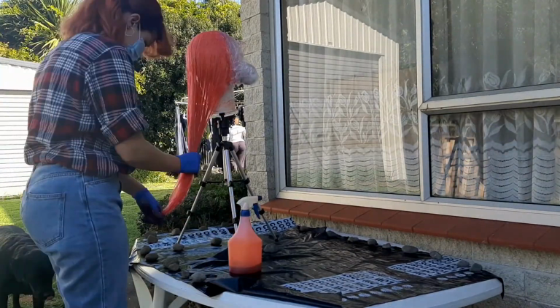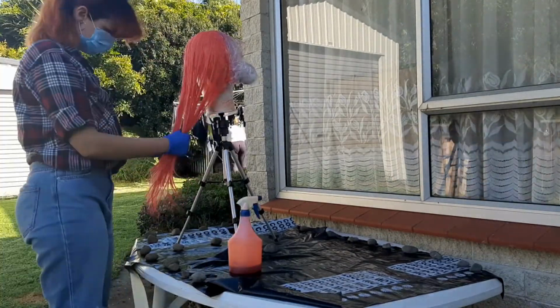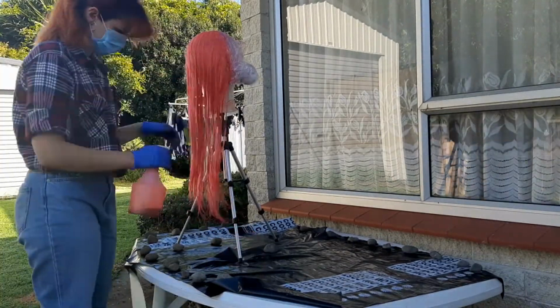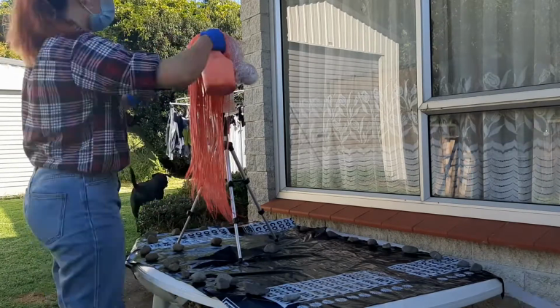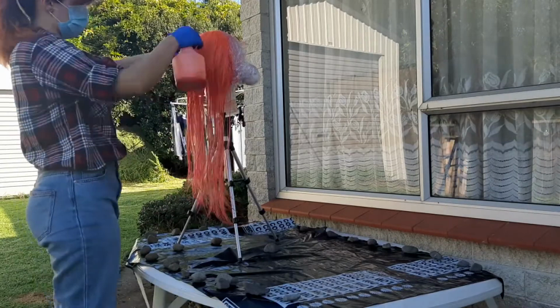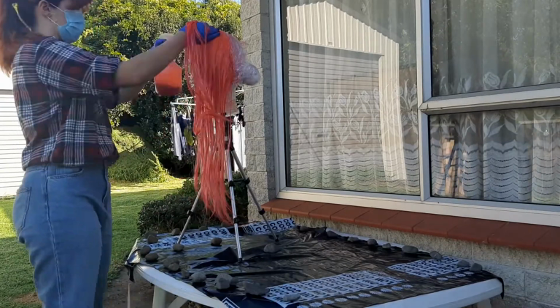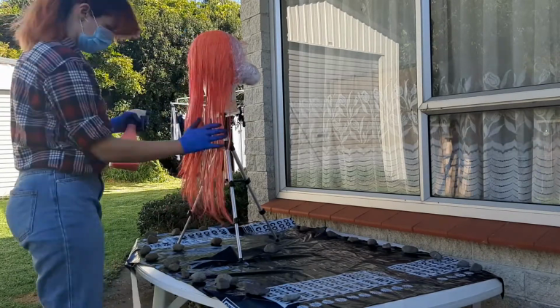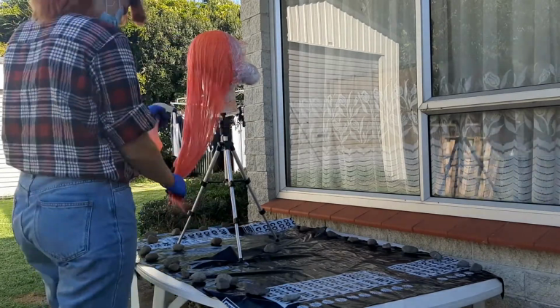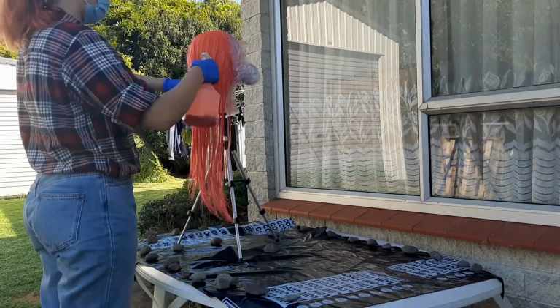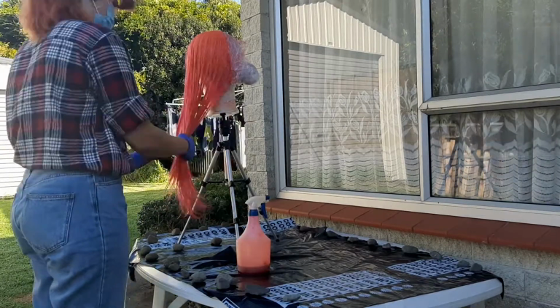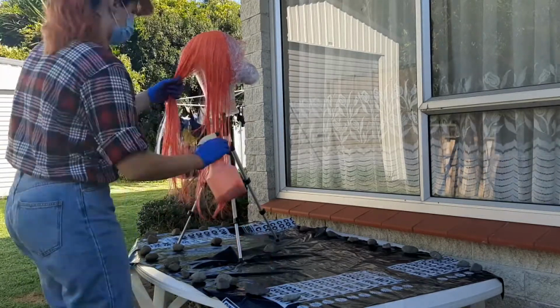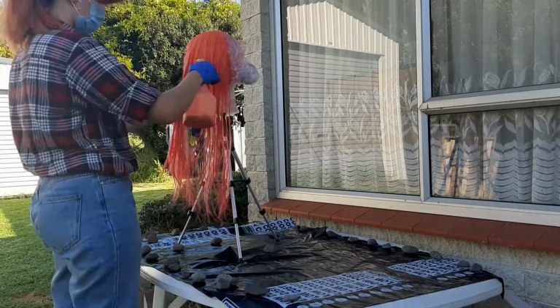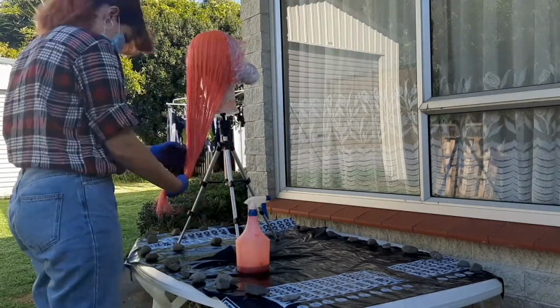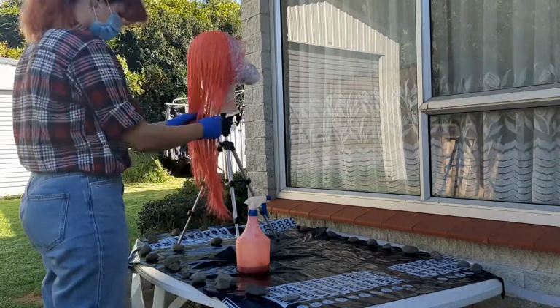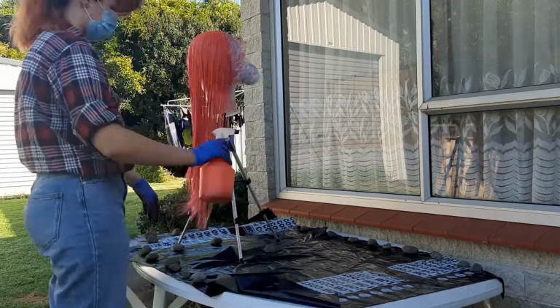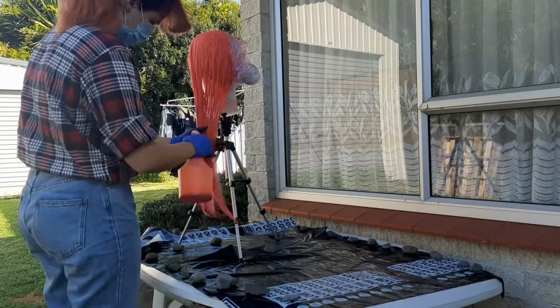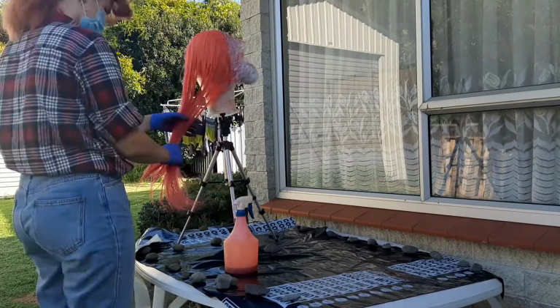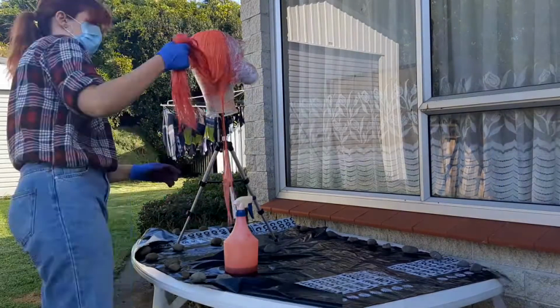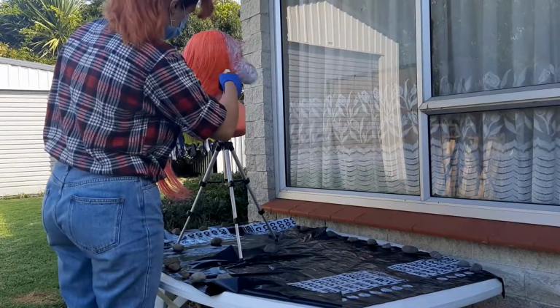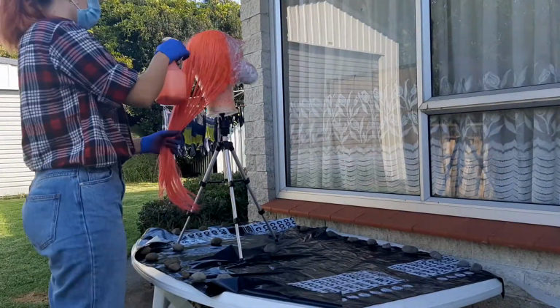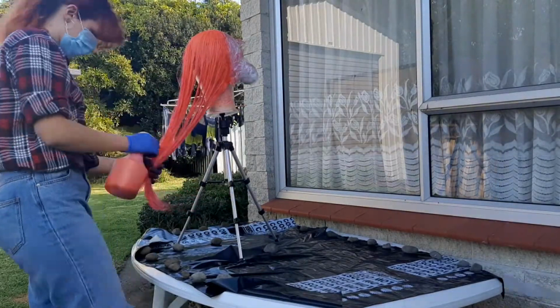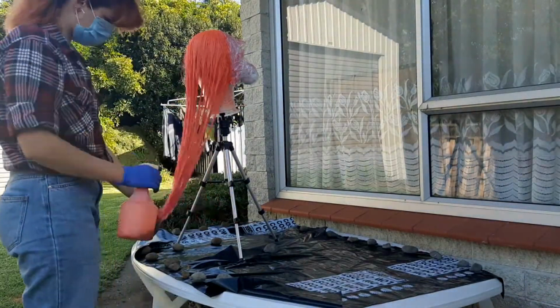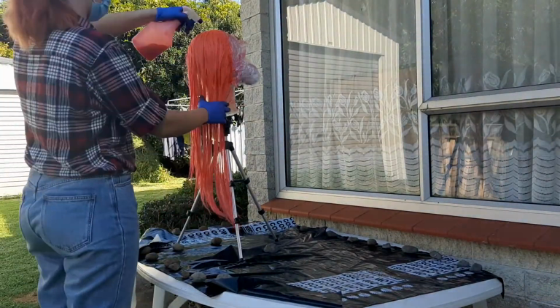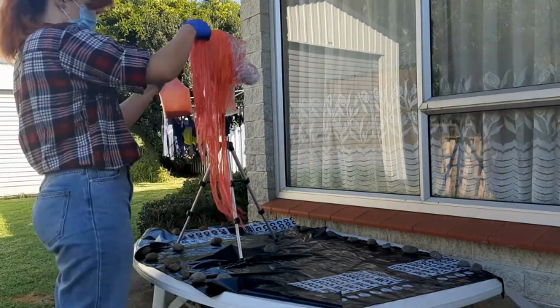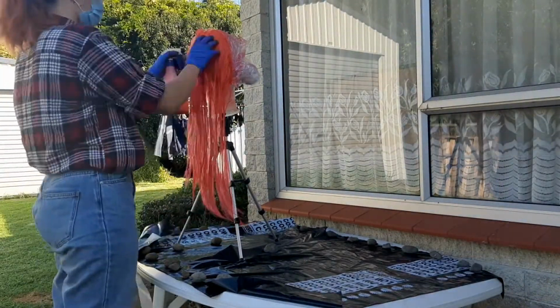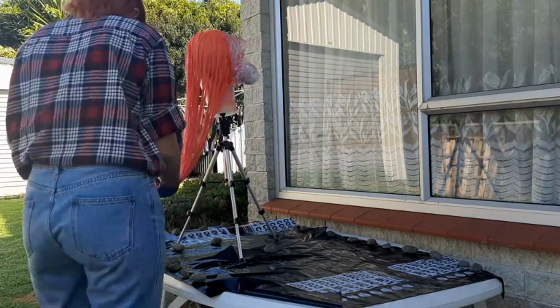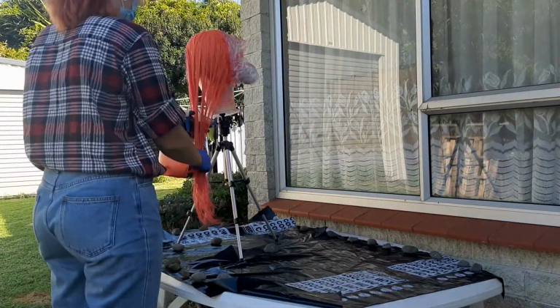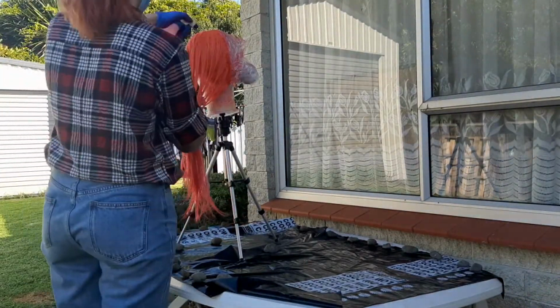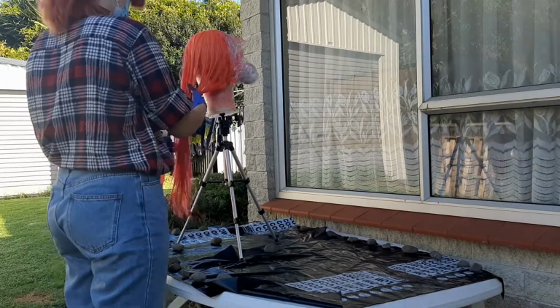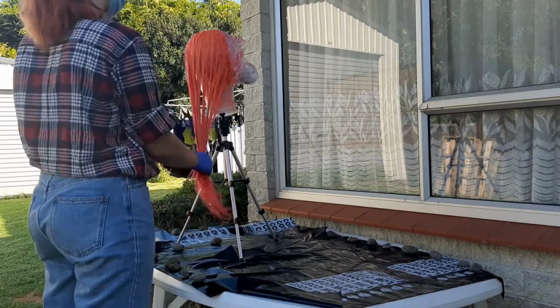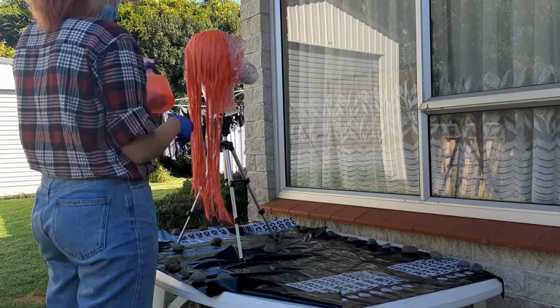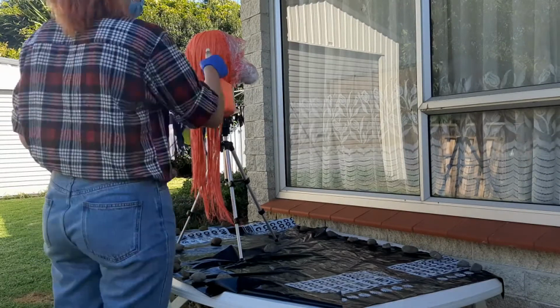If you're using a wig head like I am, make sure you cover it — mine is covered in glad wrap, so it's just nice not to stain all your stuff. Then, once you've covered all the hair, leave it and let all the alcohol evaporate so the color sticks to the fibers.